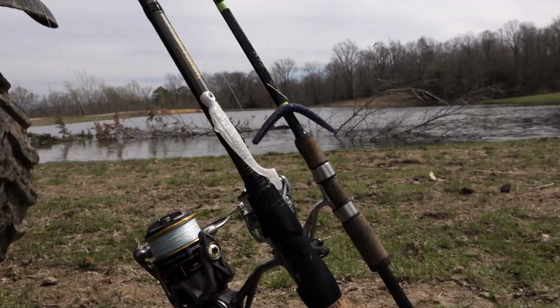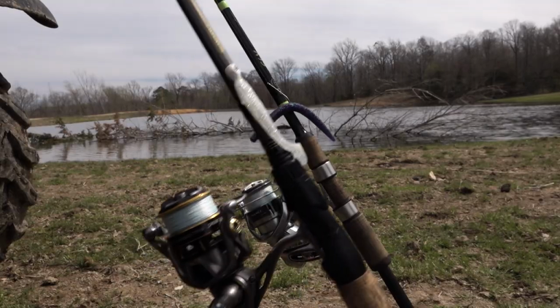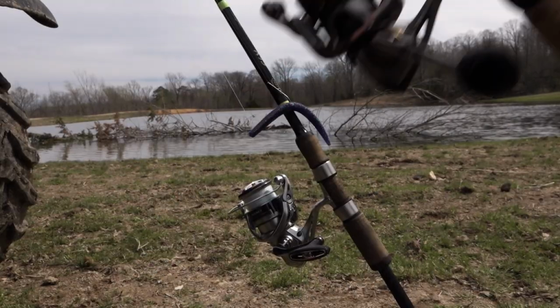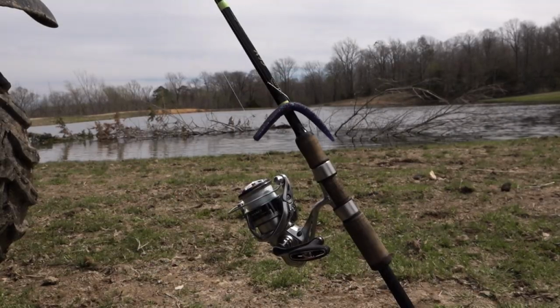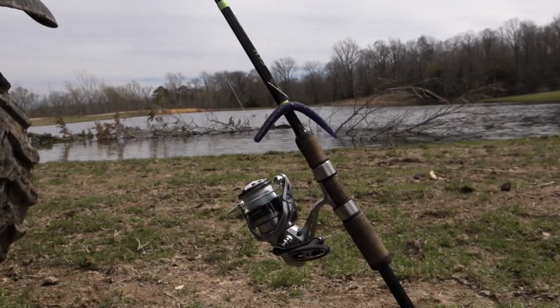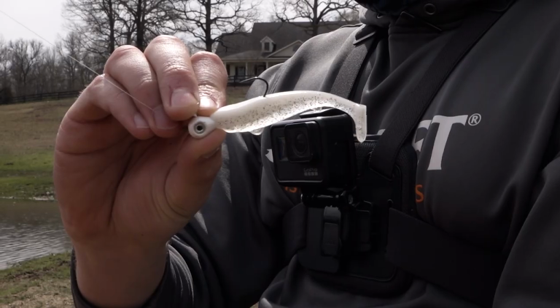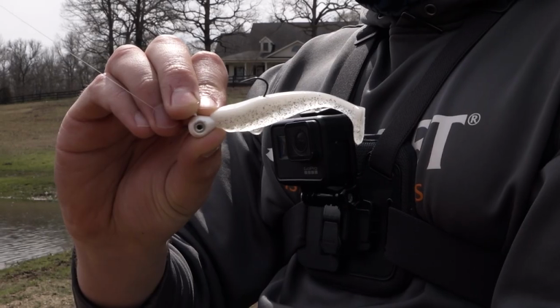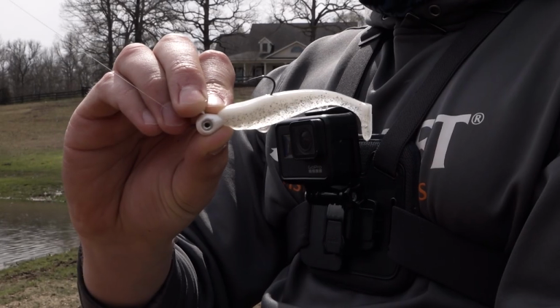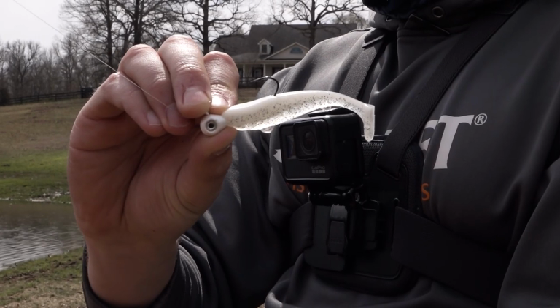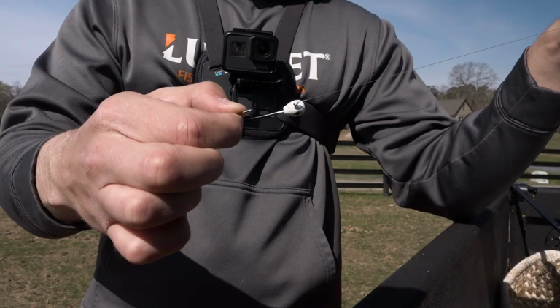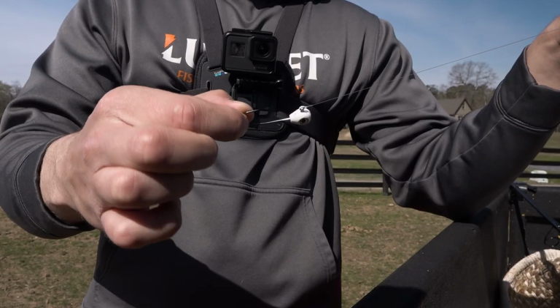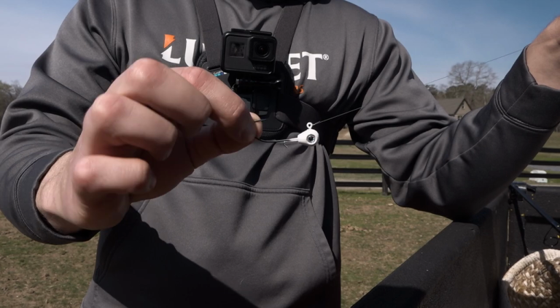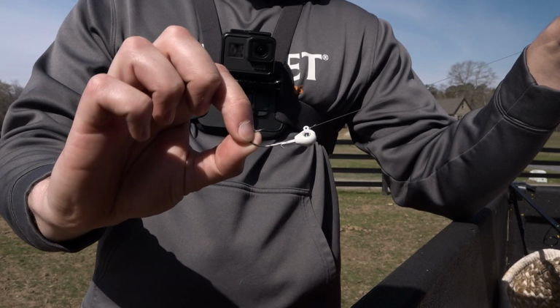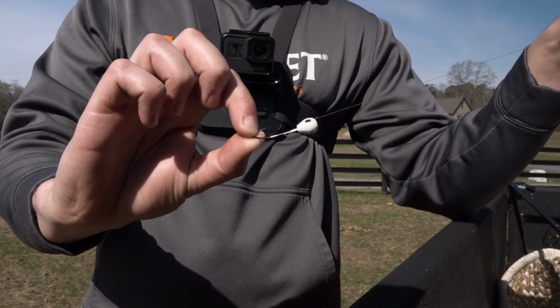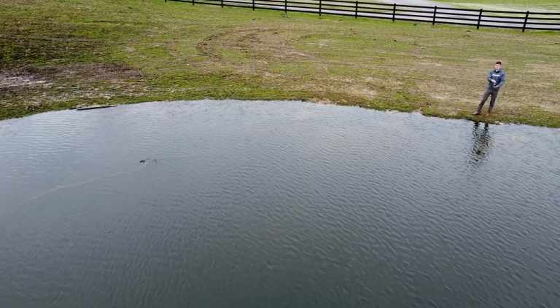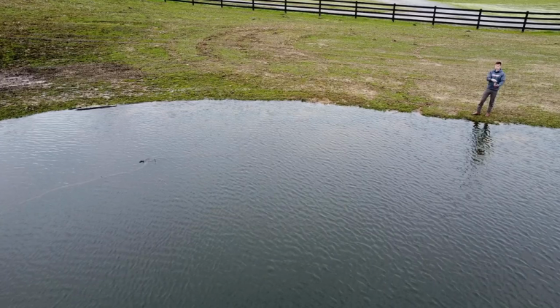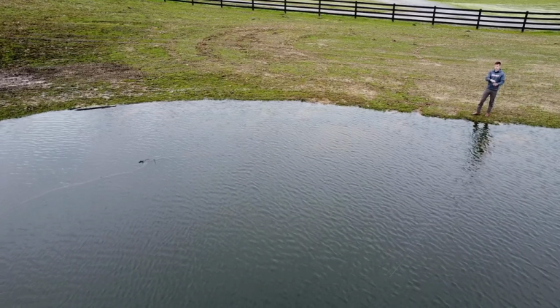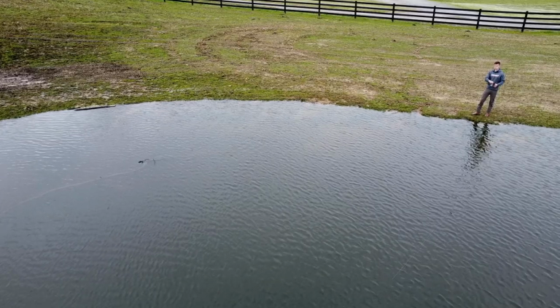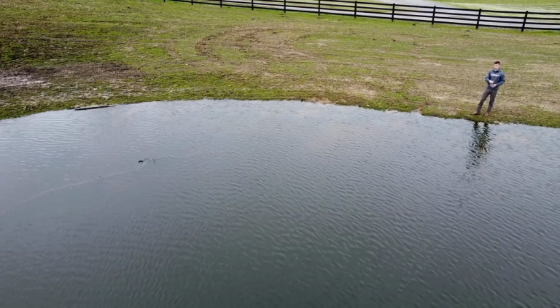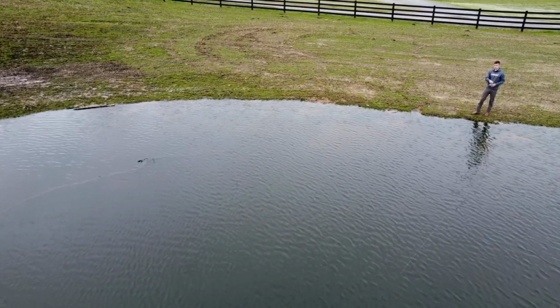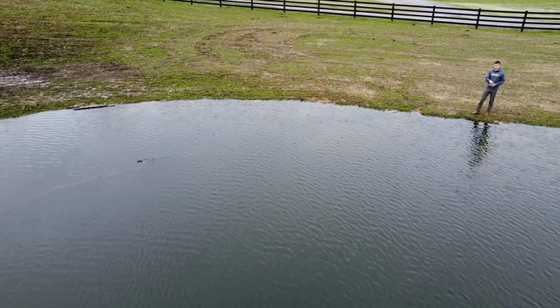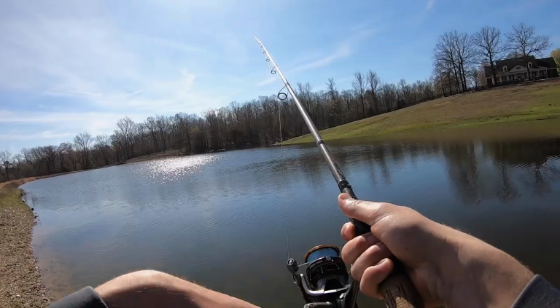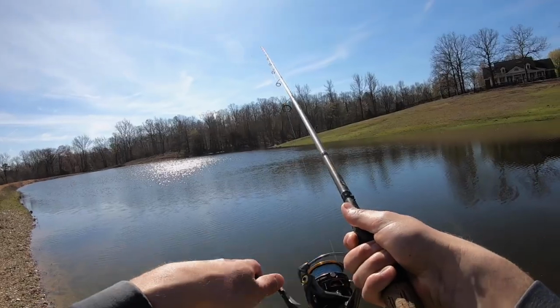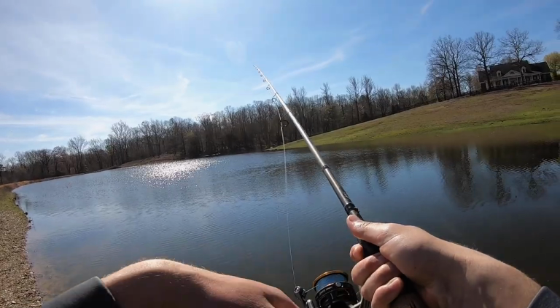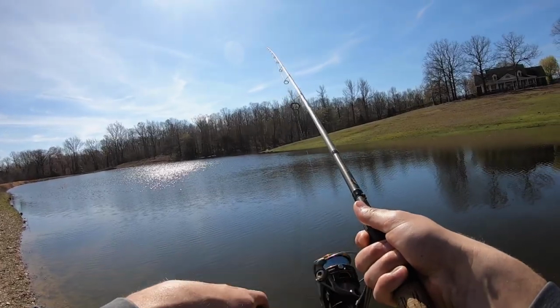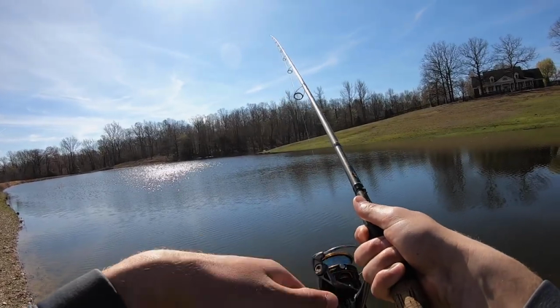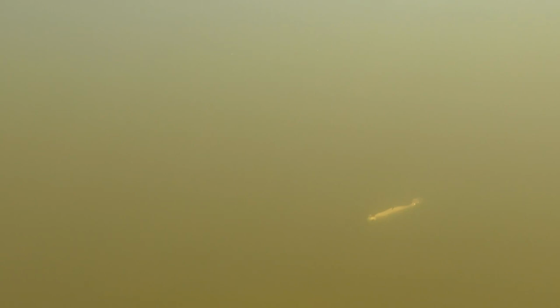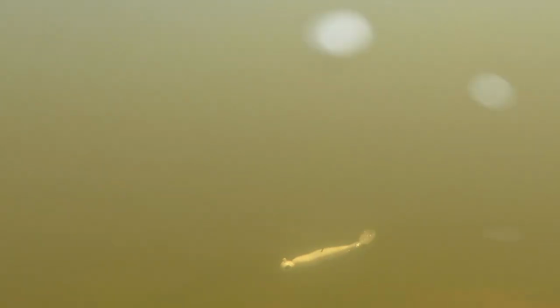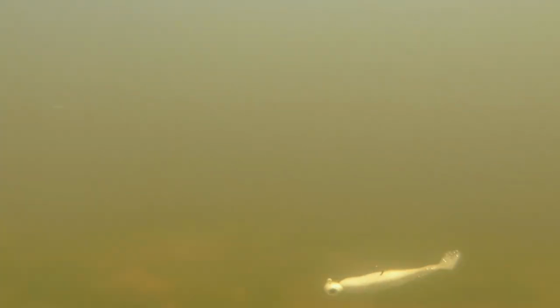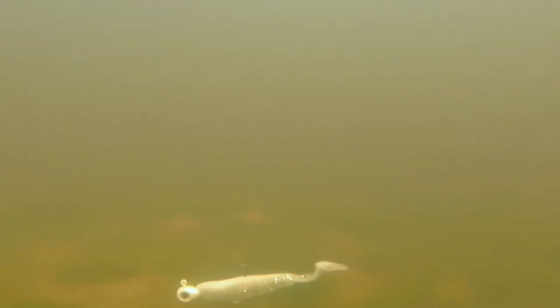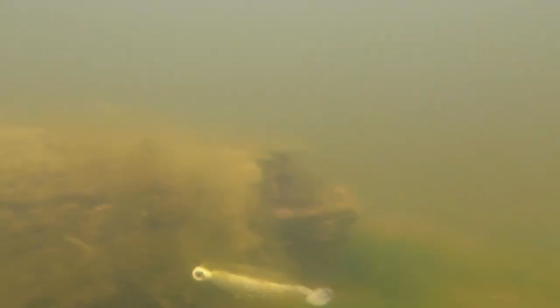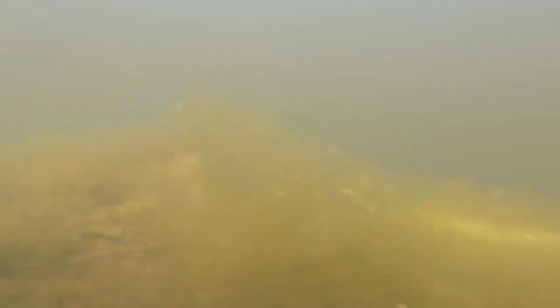I'm always going to pick up the moving bait first. This is the Yum Scottsboro Swimbait on a little quarter ounce jig head. I'm just going to pitch it around visible cover, reel it around, give it some pops, and see if I can get one to bite a reaction style bait.